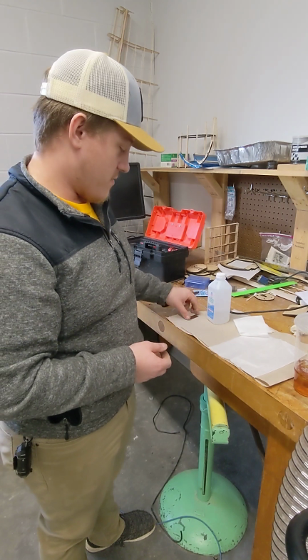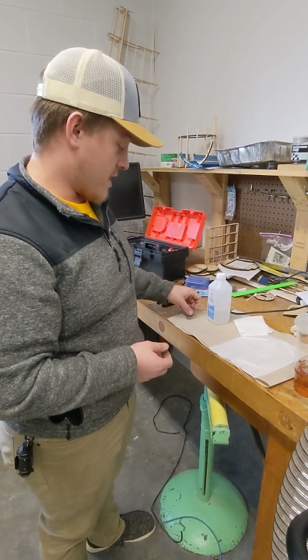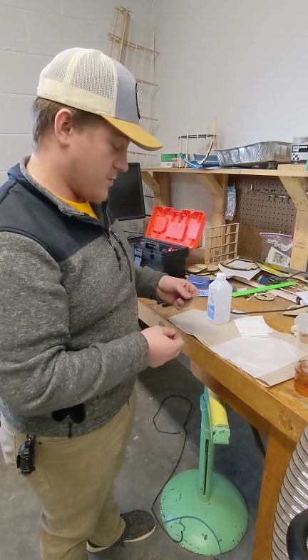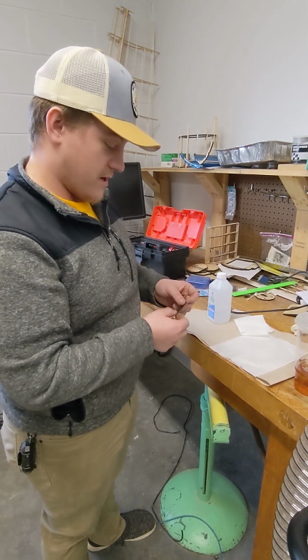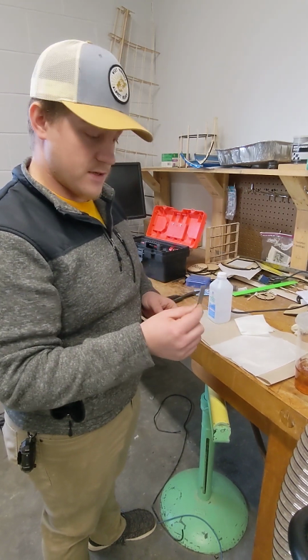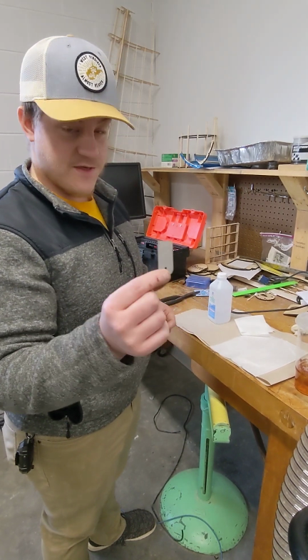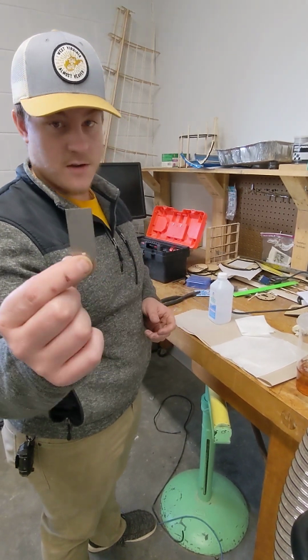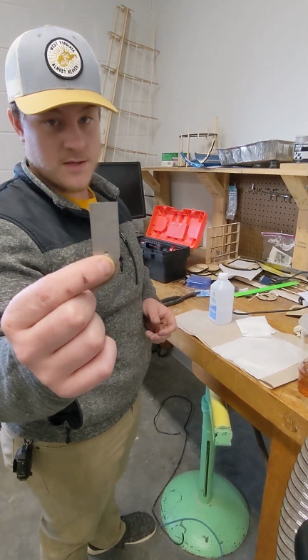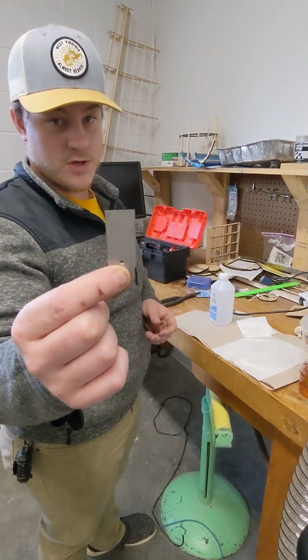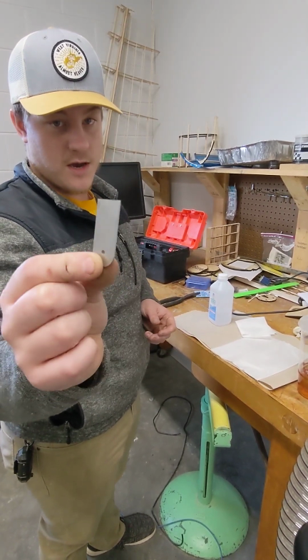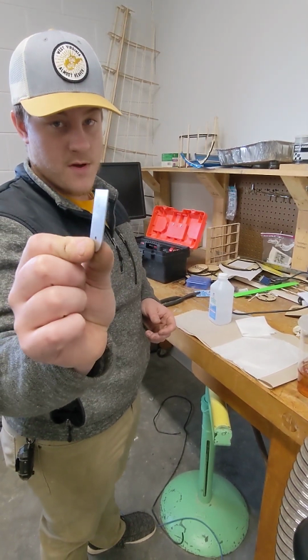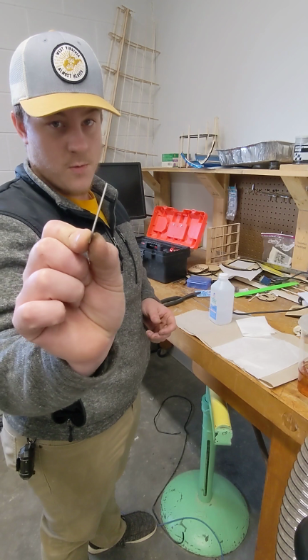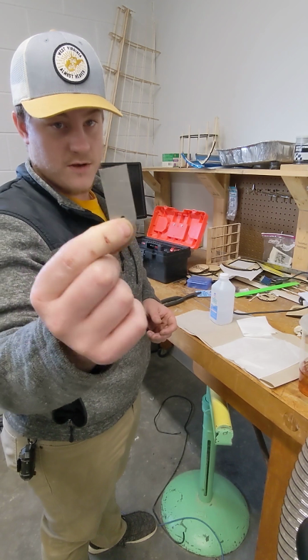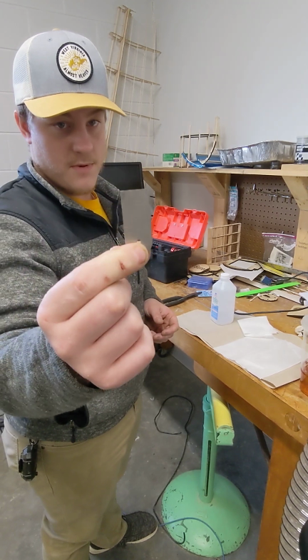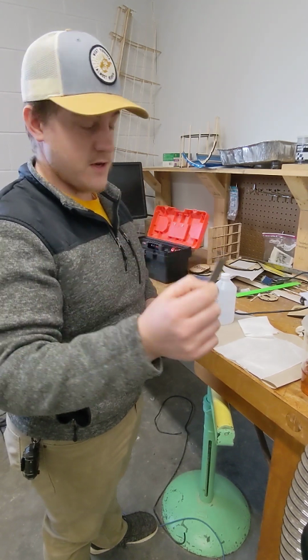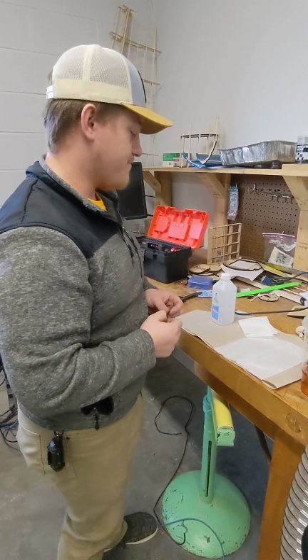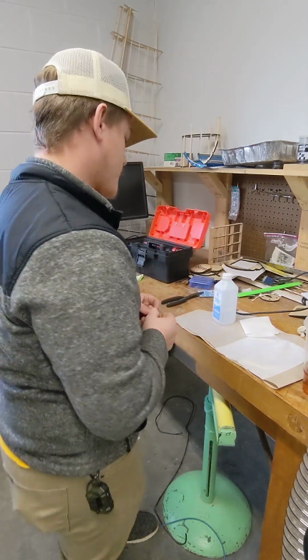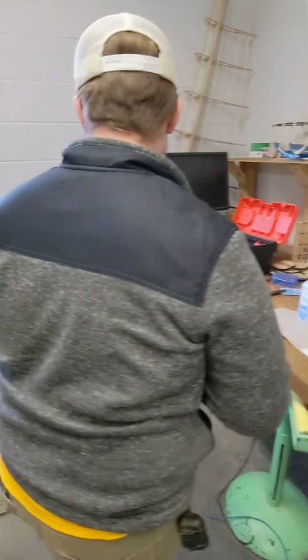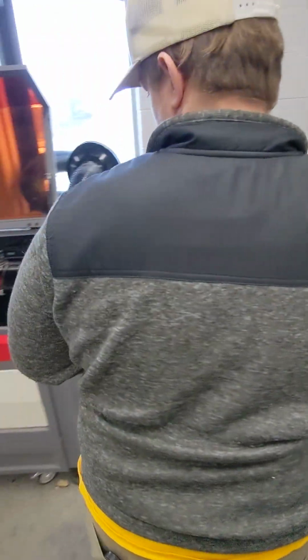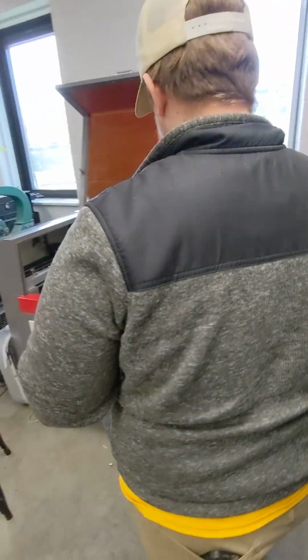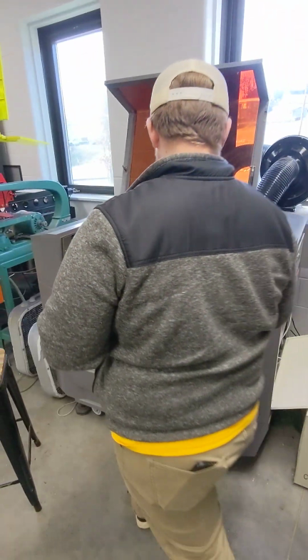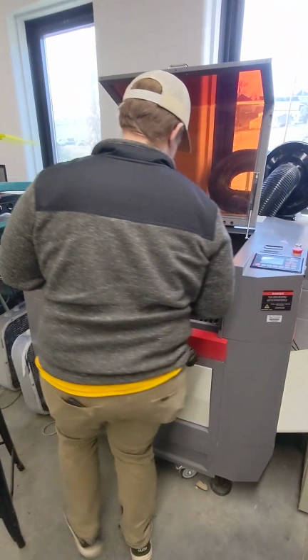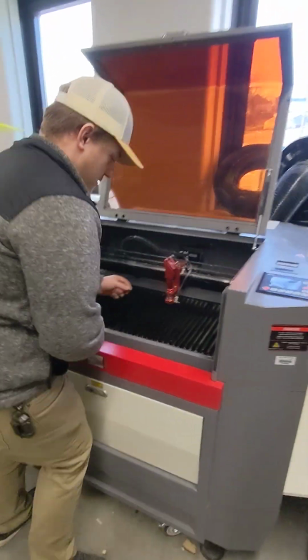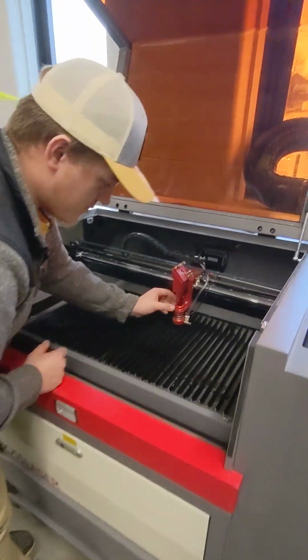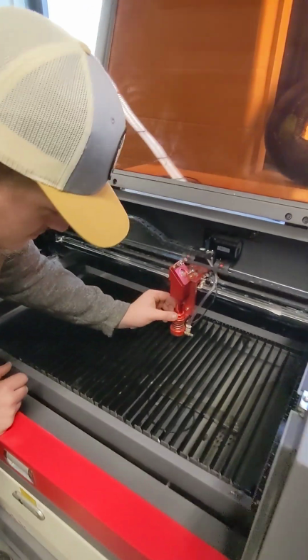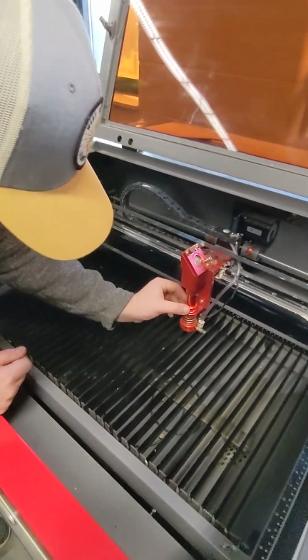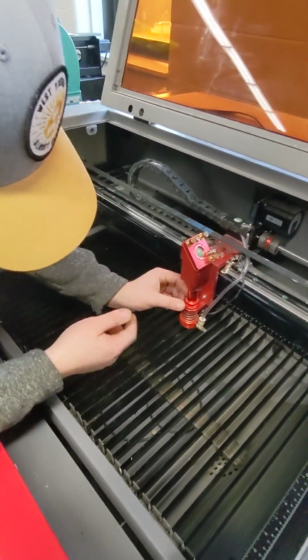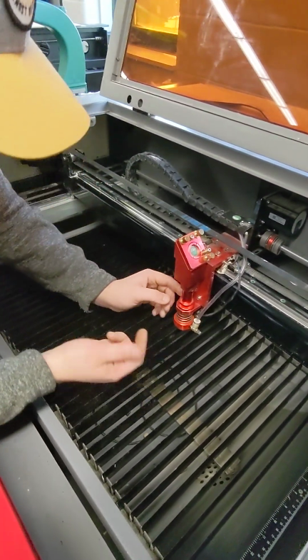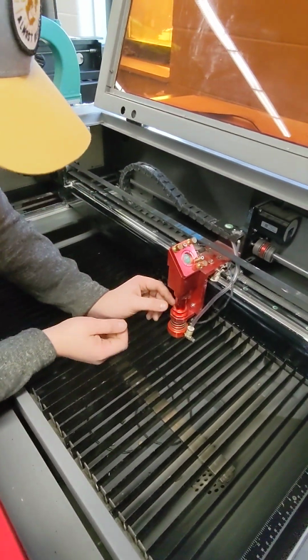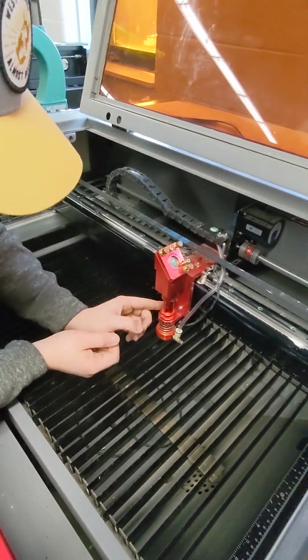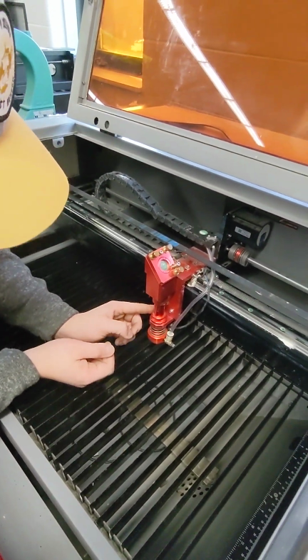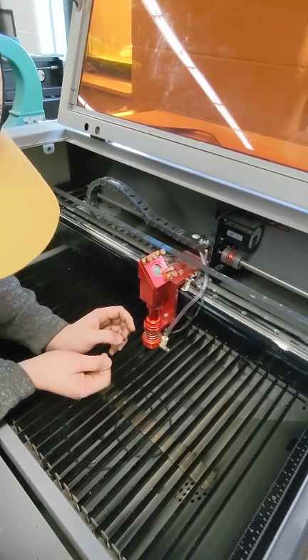The next tool you're going to need is the thin lens wrench that came with the Boss Laser. First thing we're going to do is come over to the laser head — the laser does not have to be powered on for this.